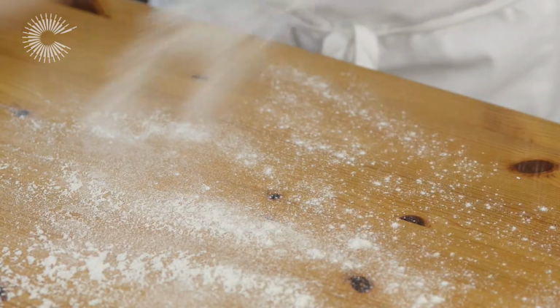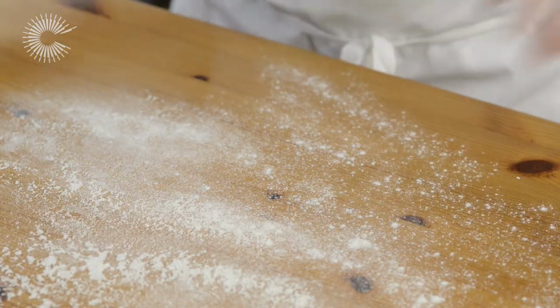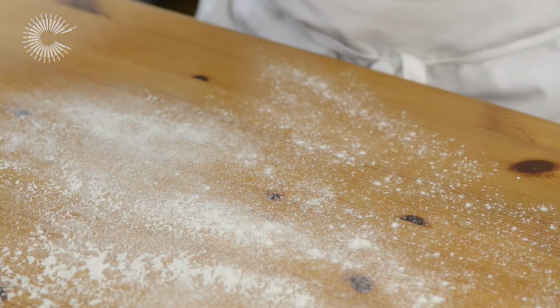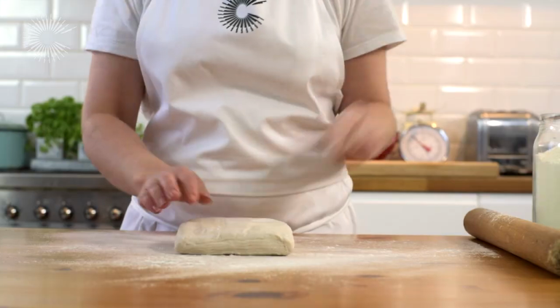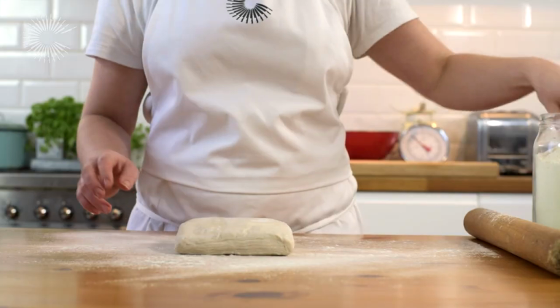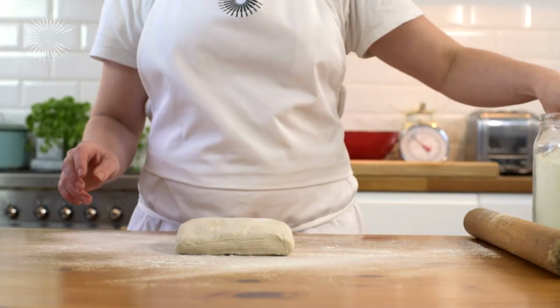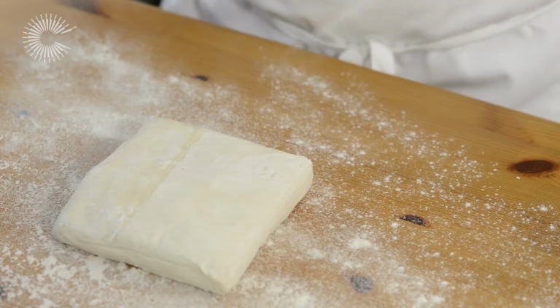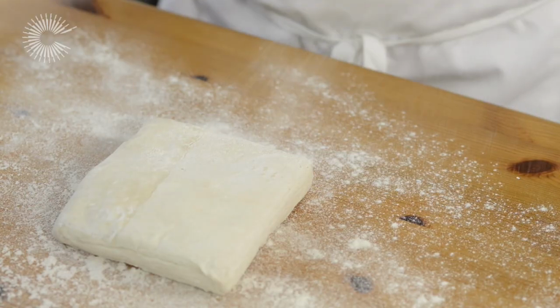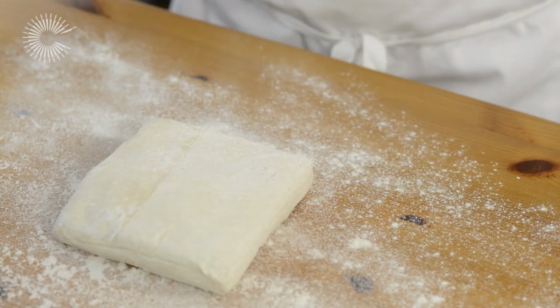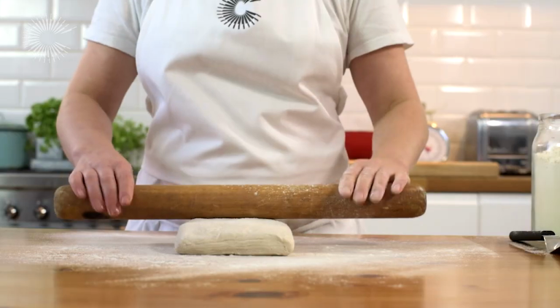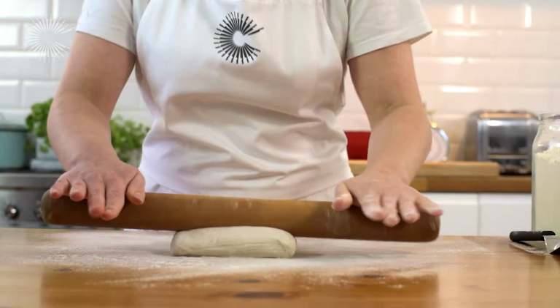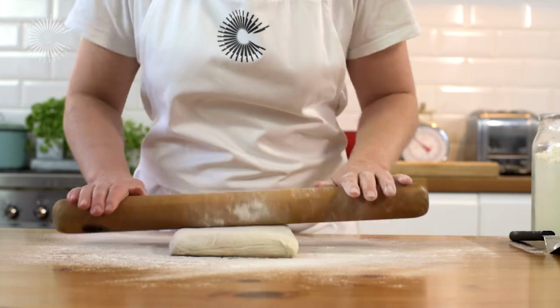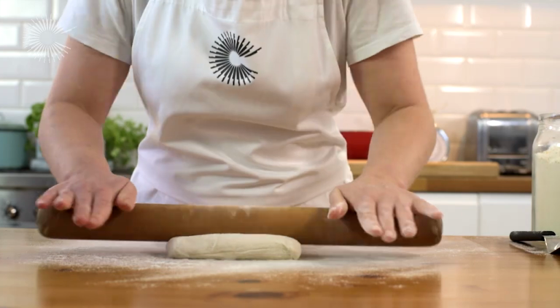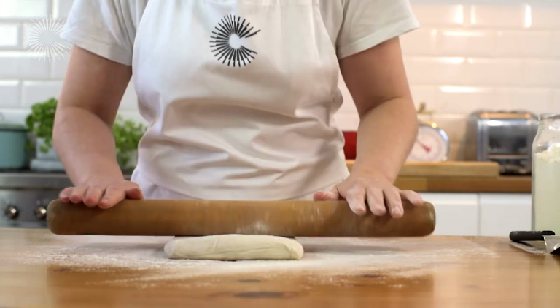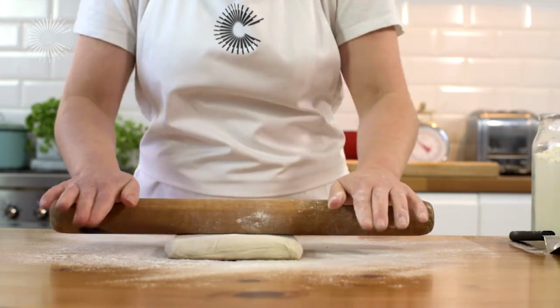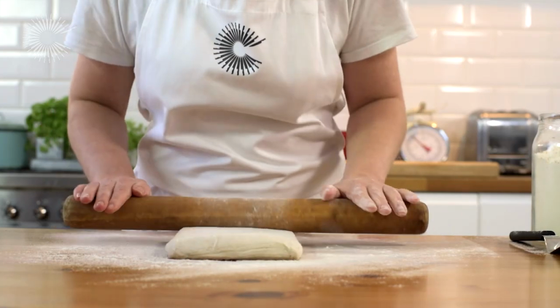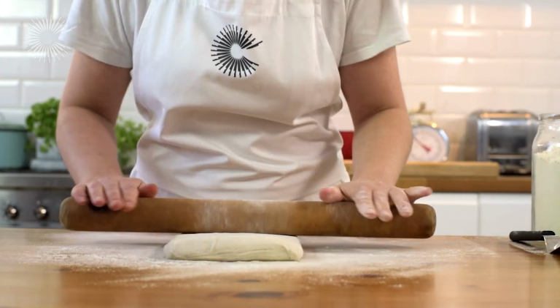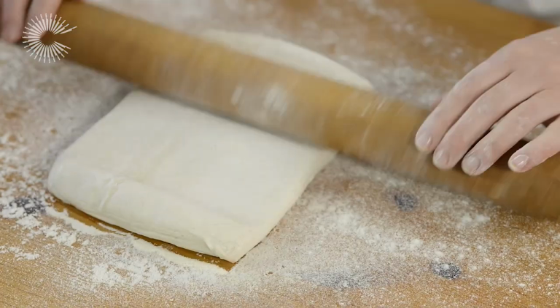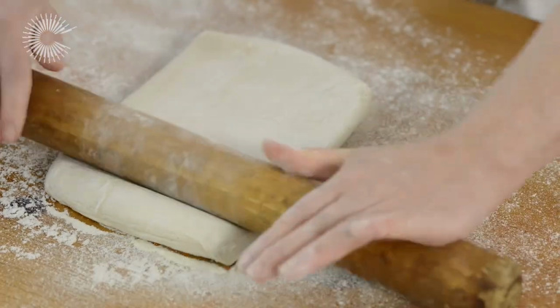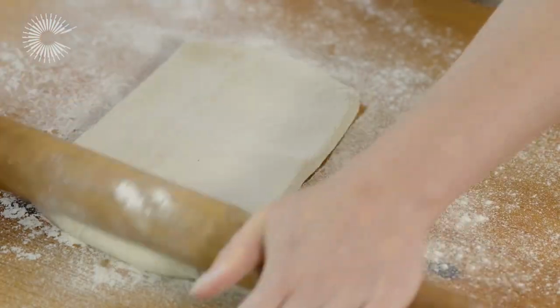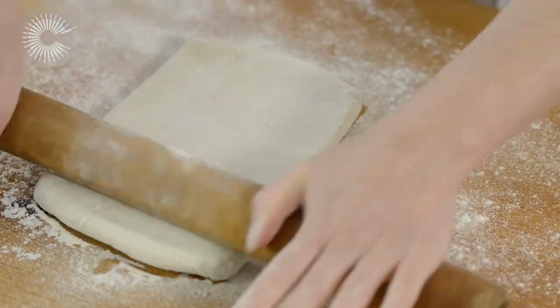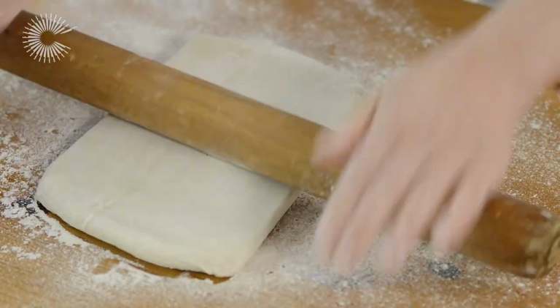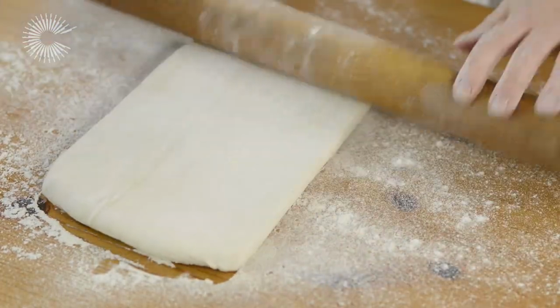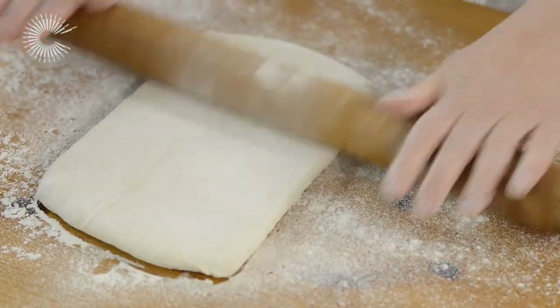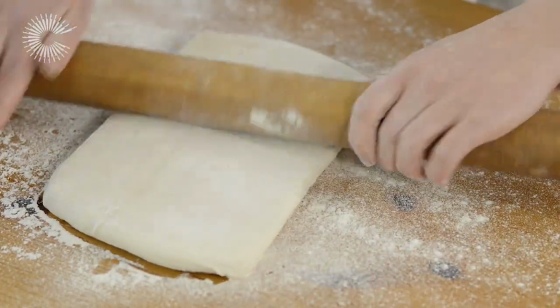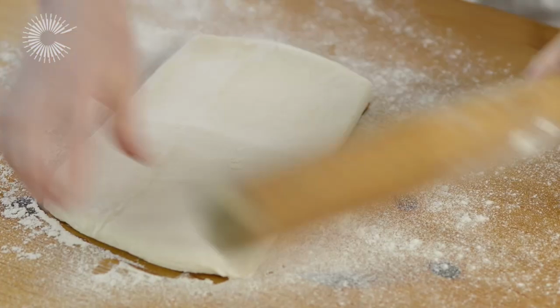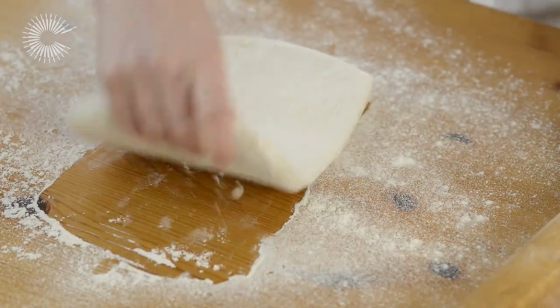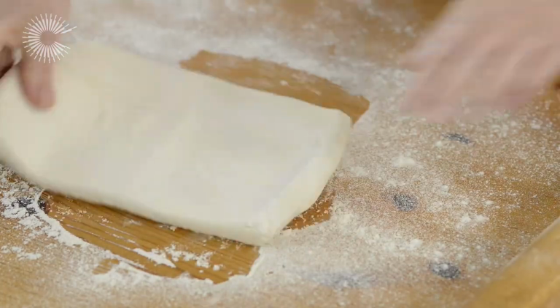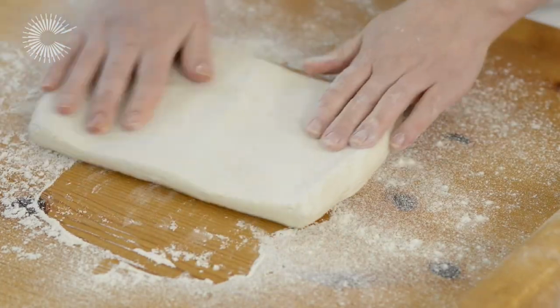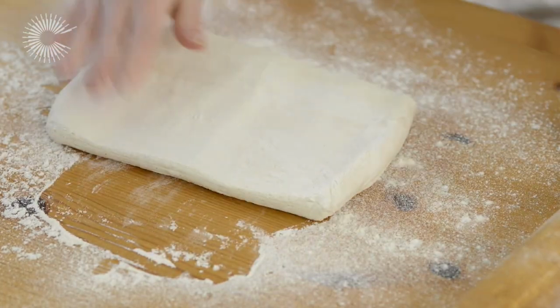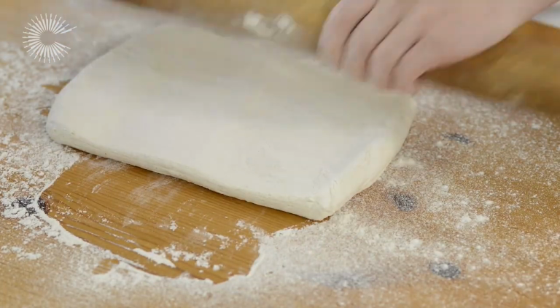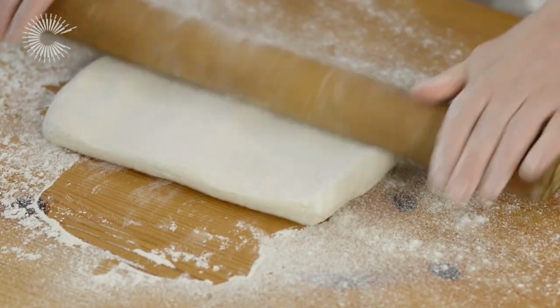First, dust your work surface and rolling pin with a little flour, then start to roll the pastry. It's much easier to roll pastry if you take it out of the fridge at least 20 minutes before you need it.